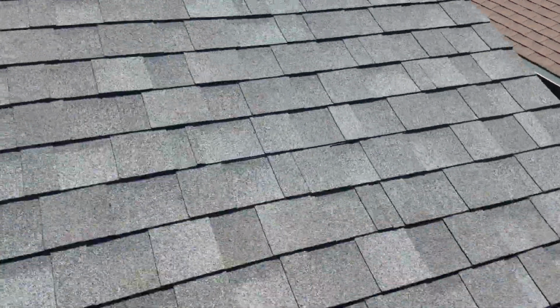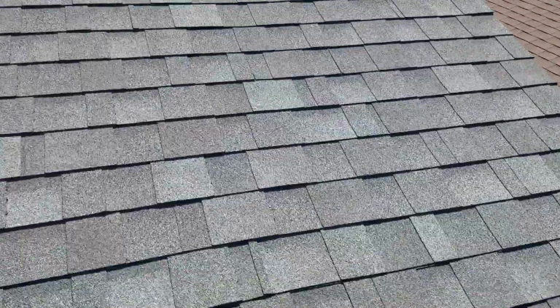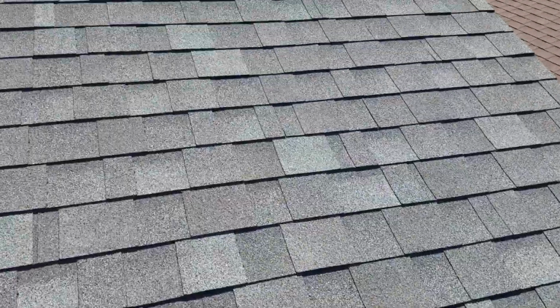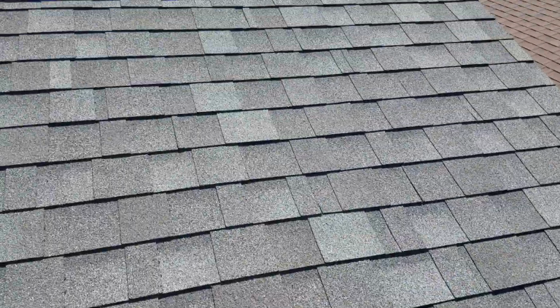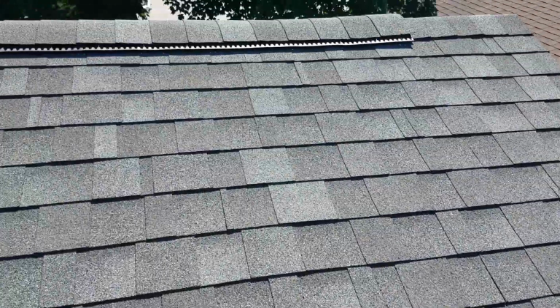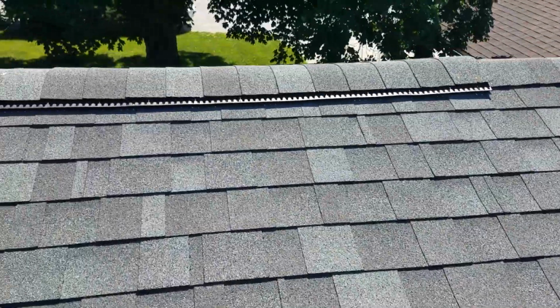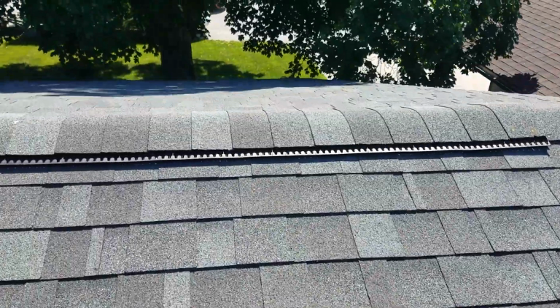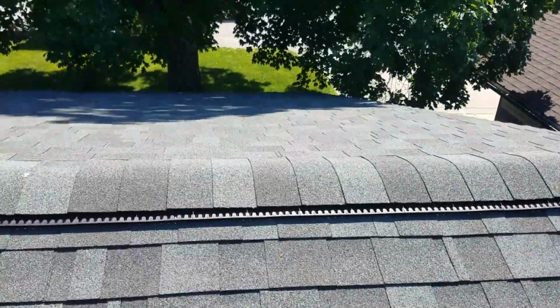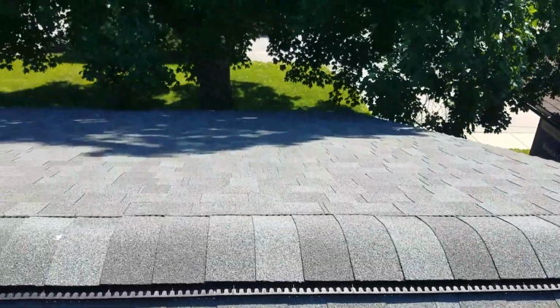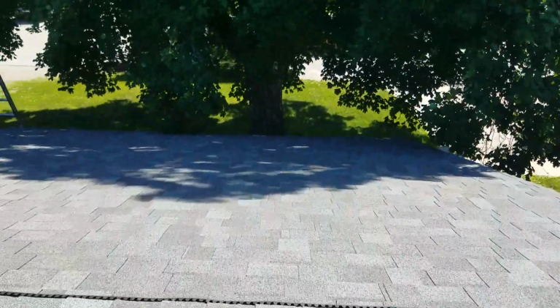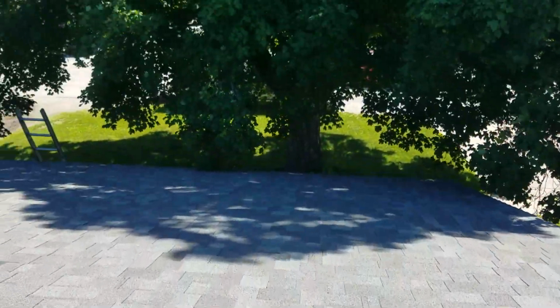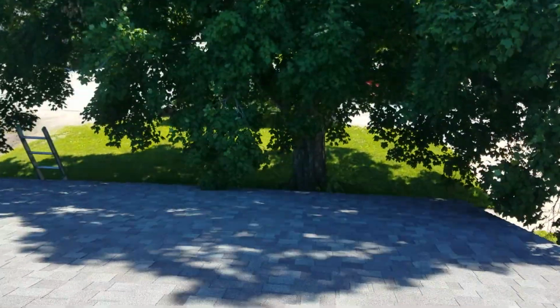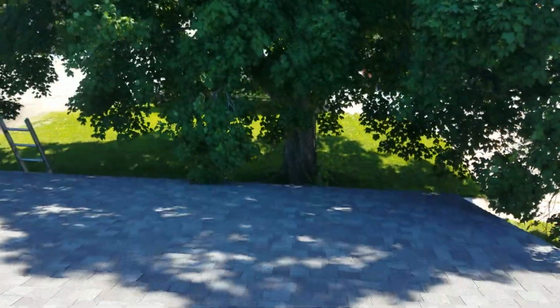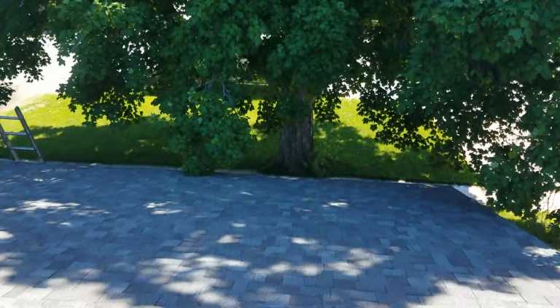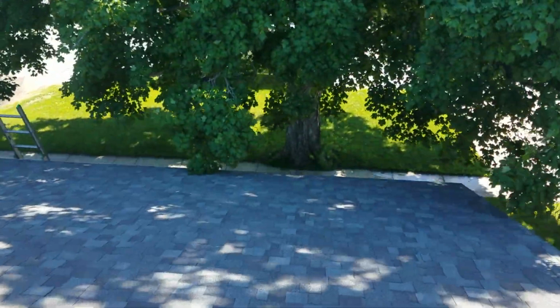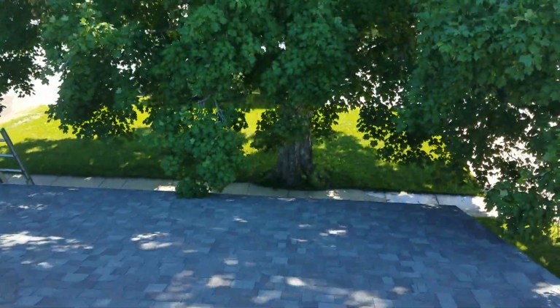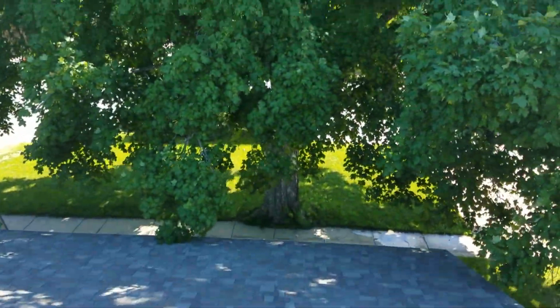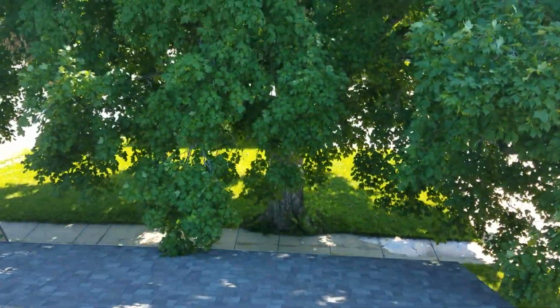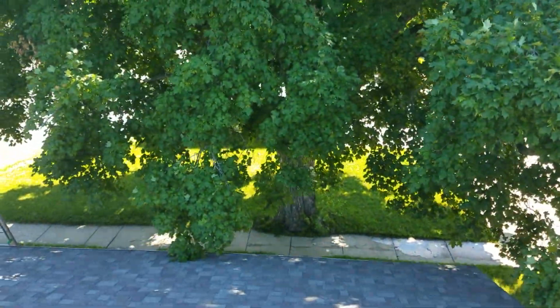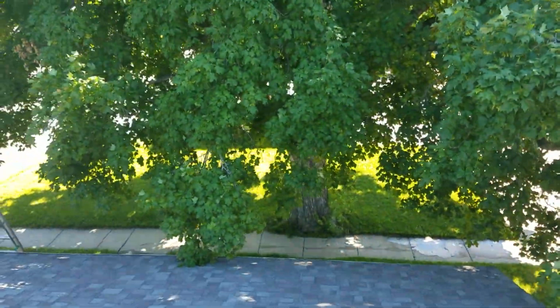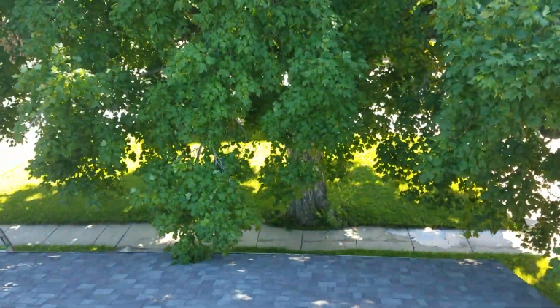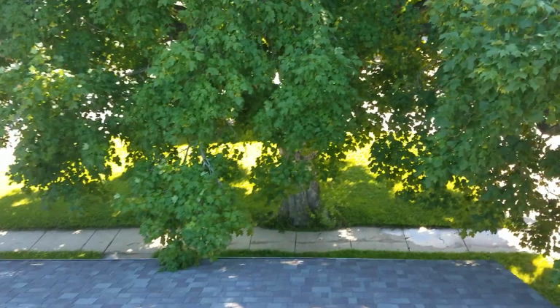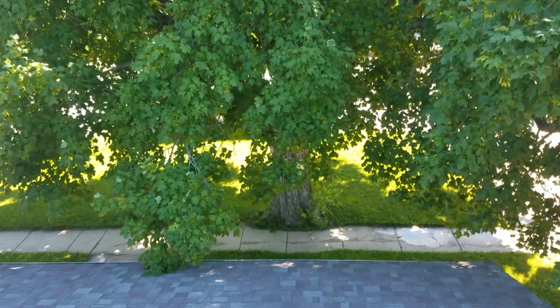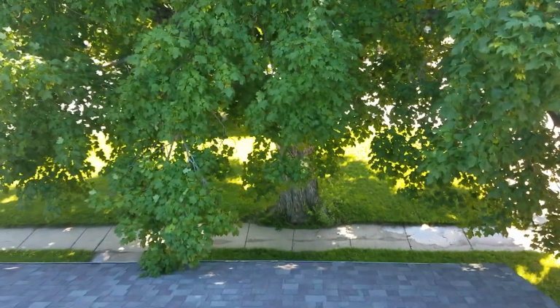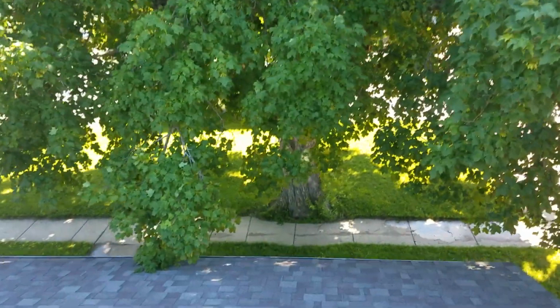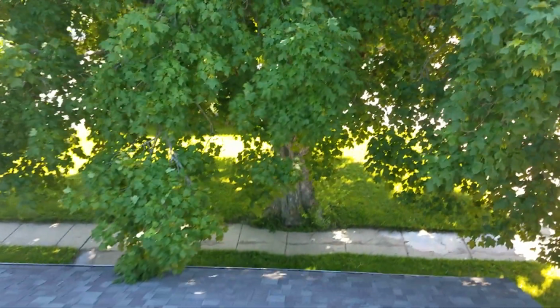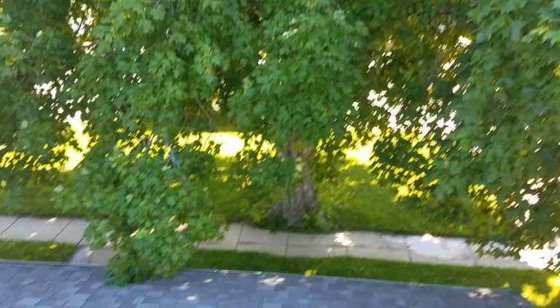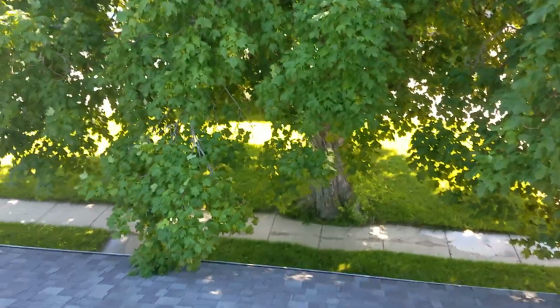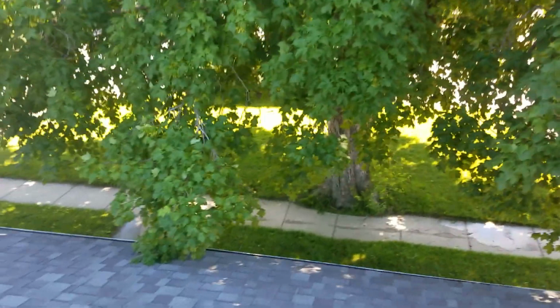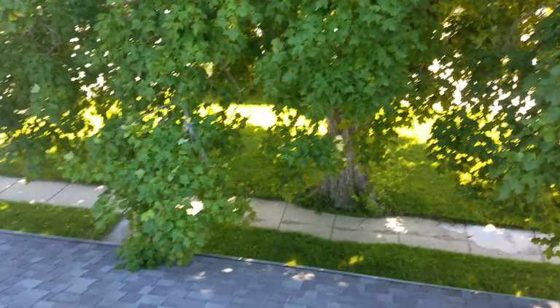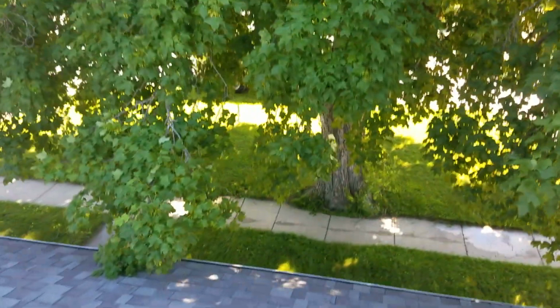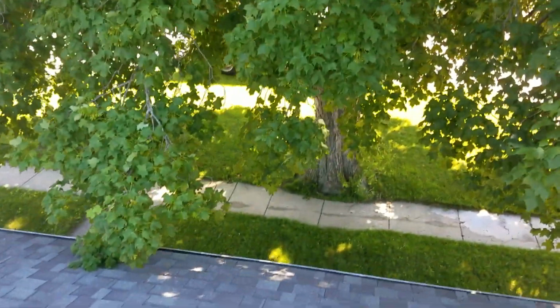We are going to tell the homeowner to trim this tree — it's a maple tree, obviously.